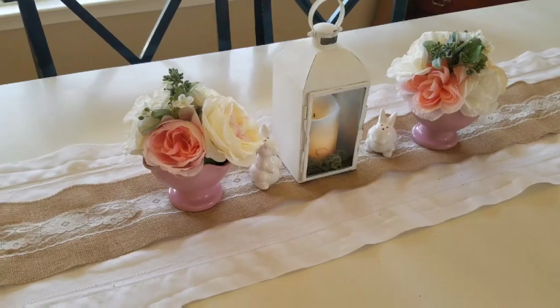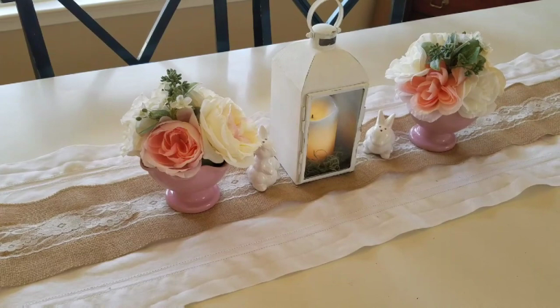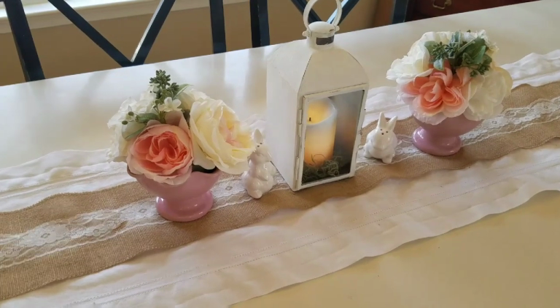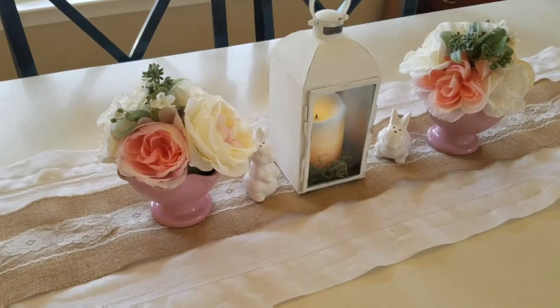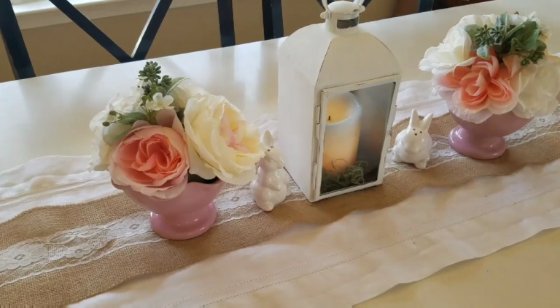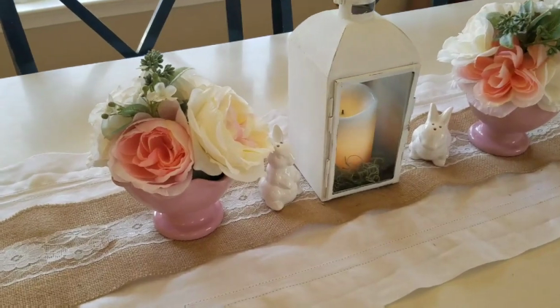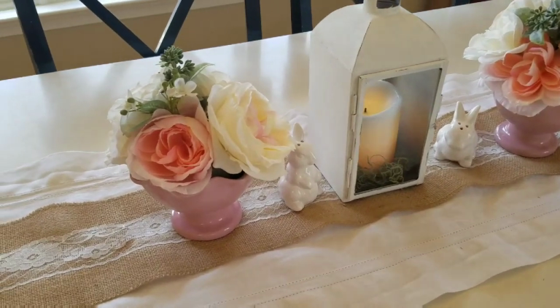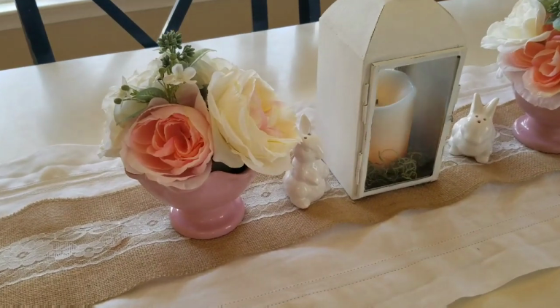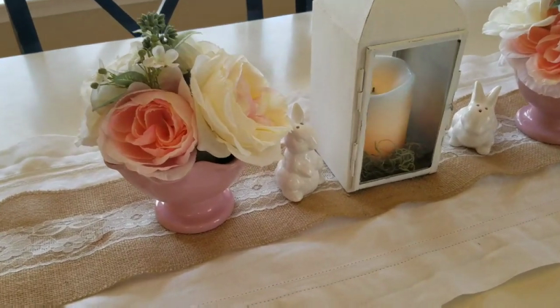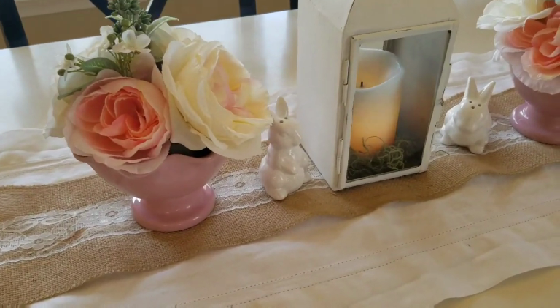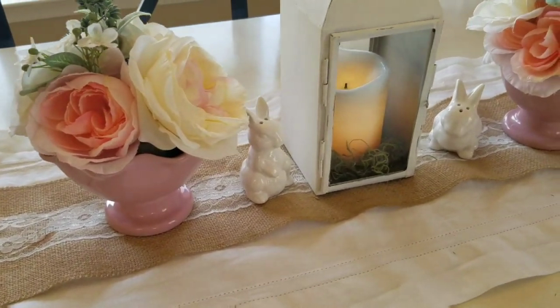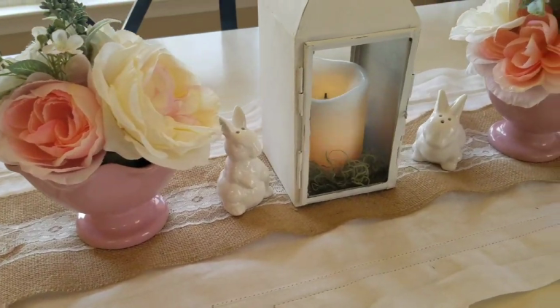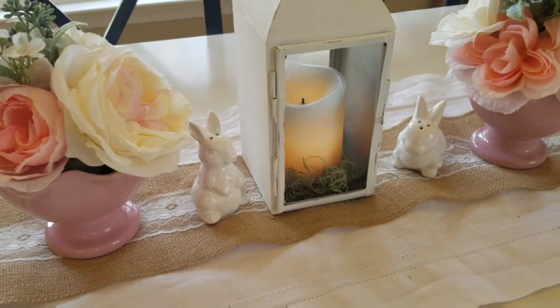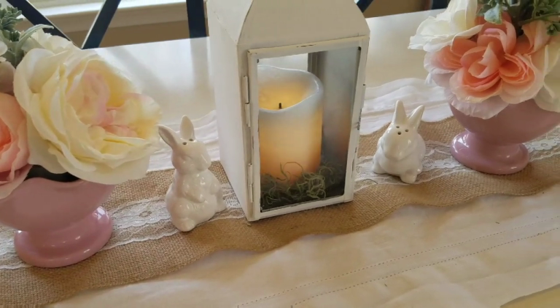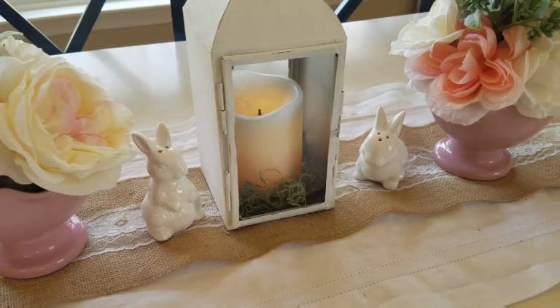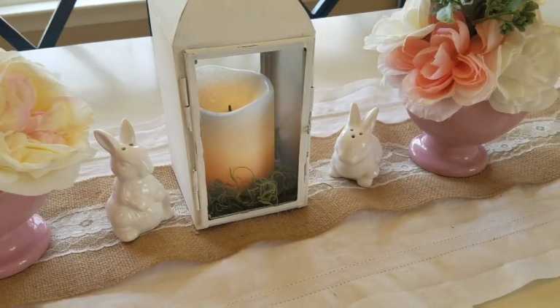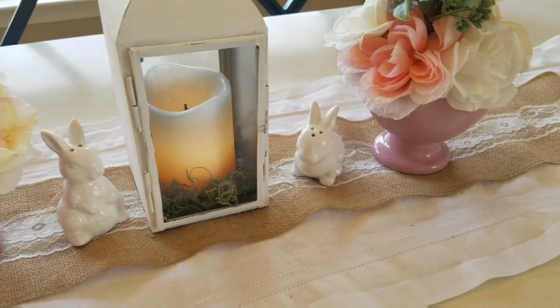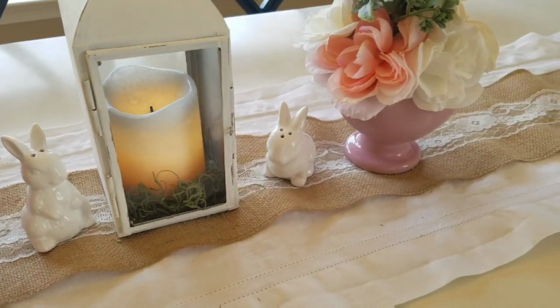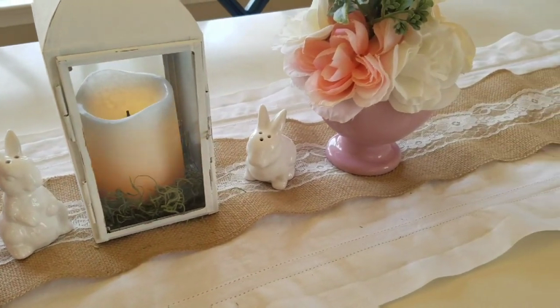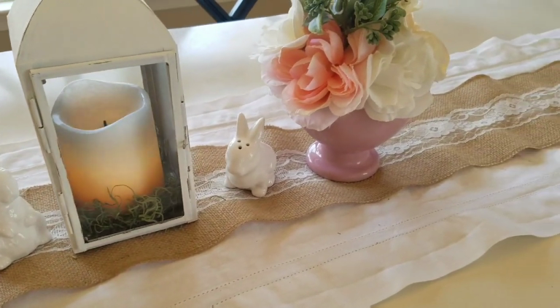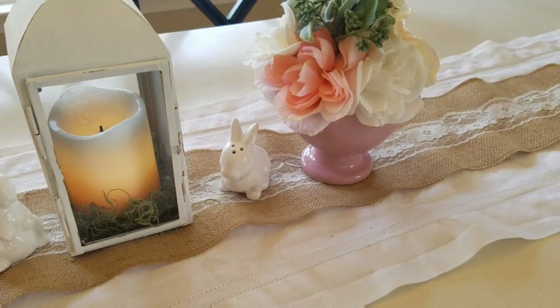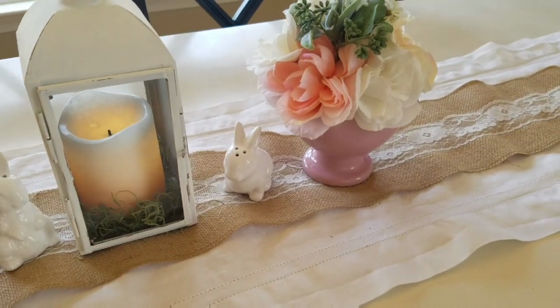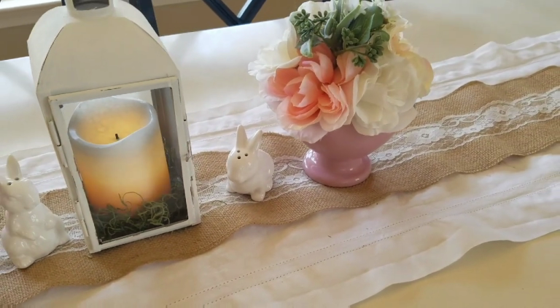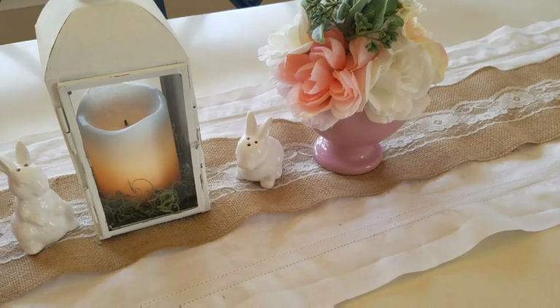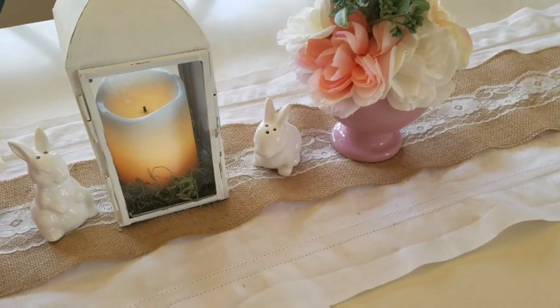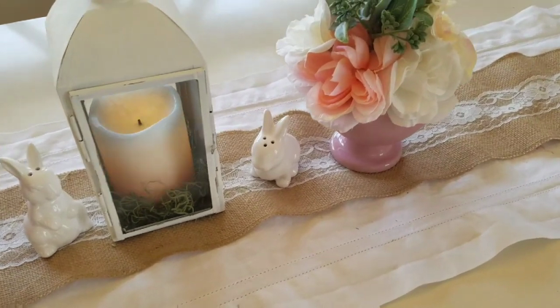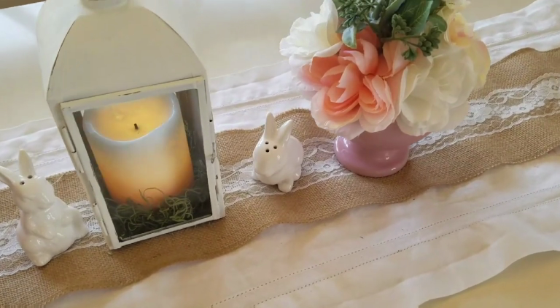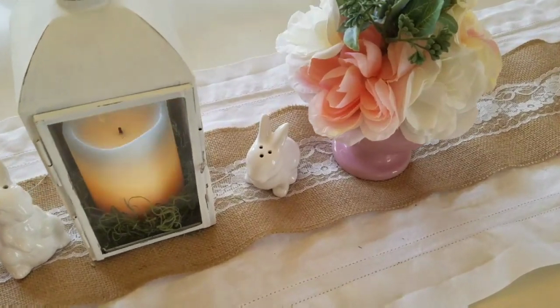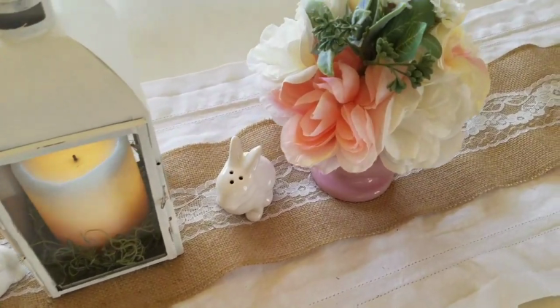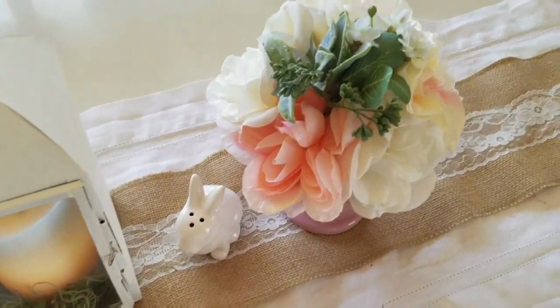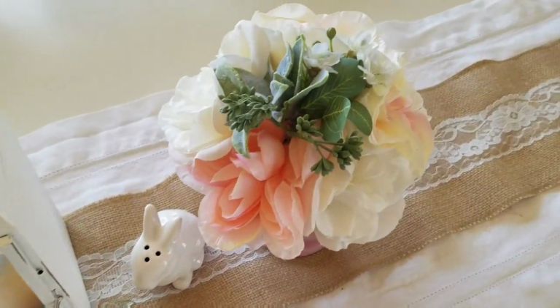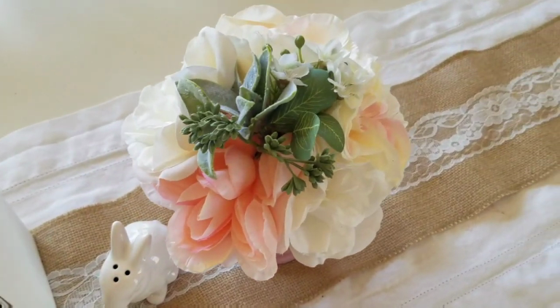Here's the finished tablescape. I ended up adding these two little bunnies that are salt and pepper shakers that I got from Target. I haven't quite decided if I like them there or not — what do you guys think? What's your opinion? Keep the bunnies or move the bunnies?